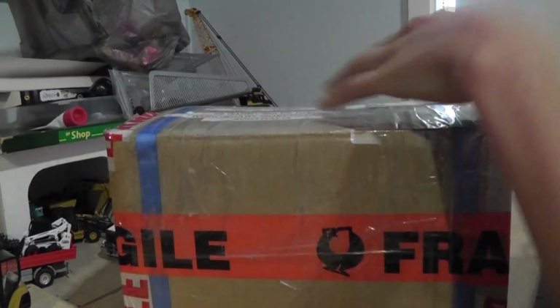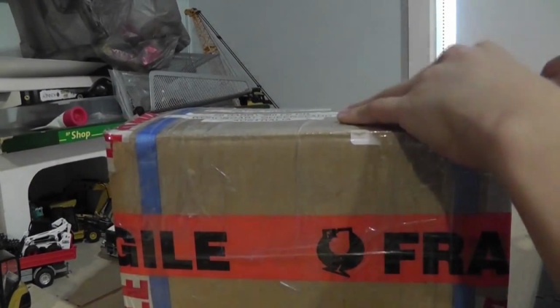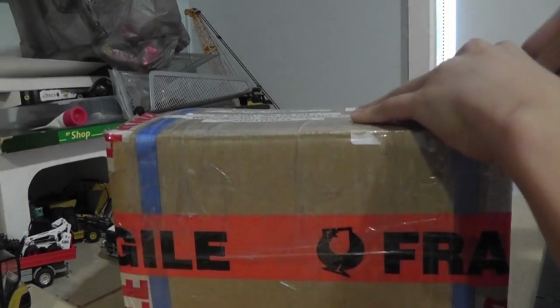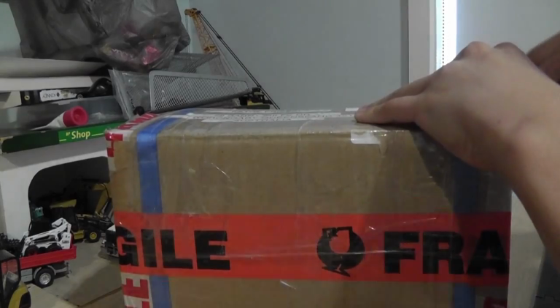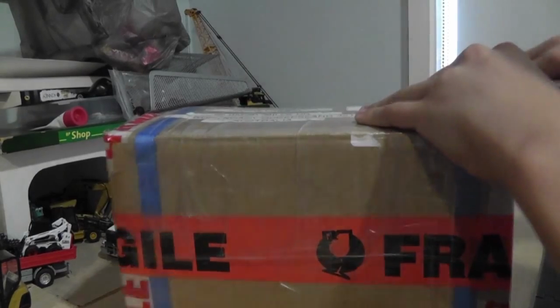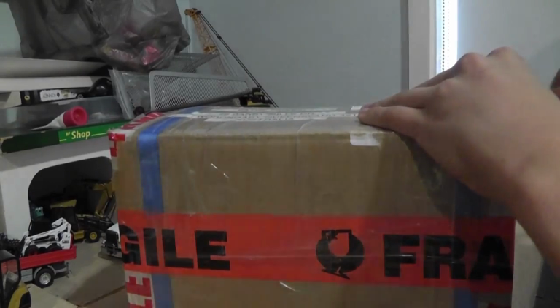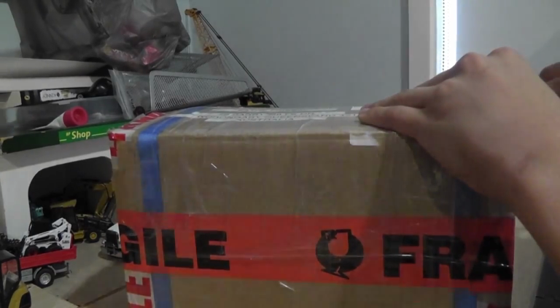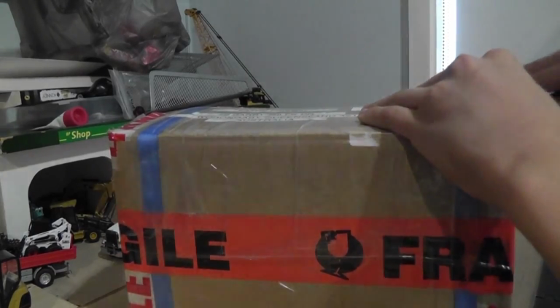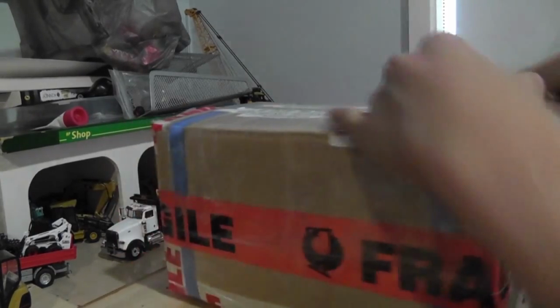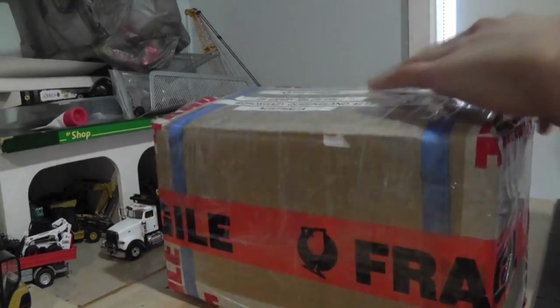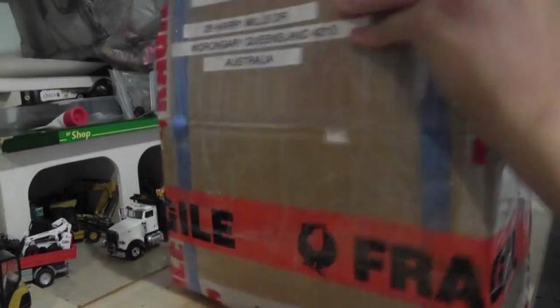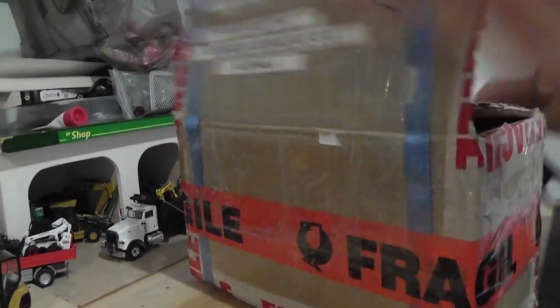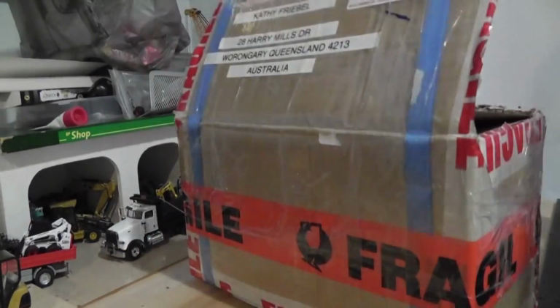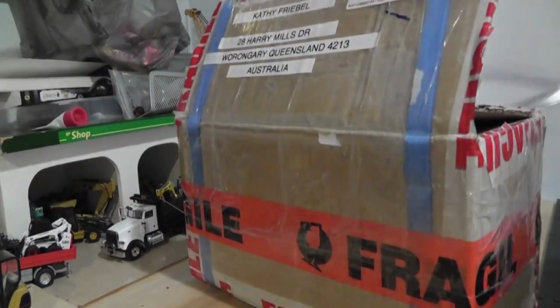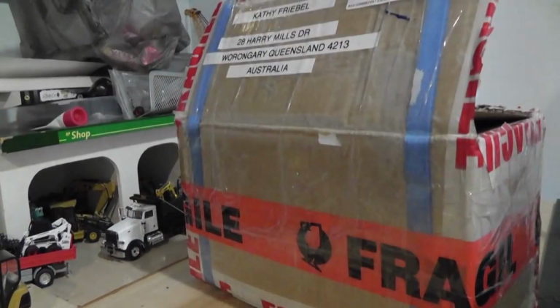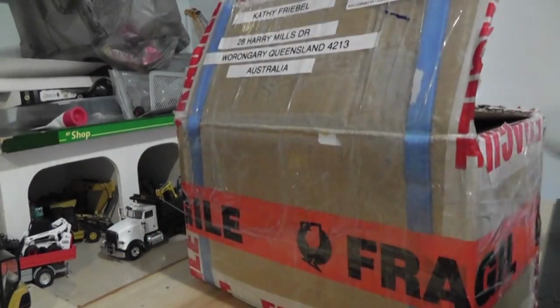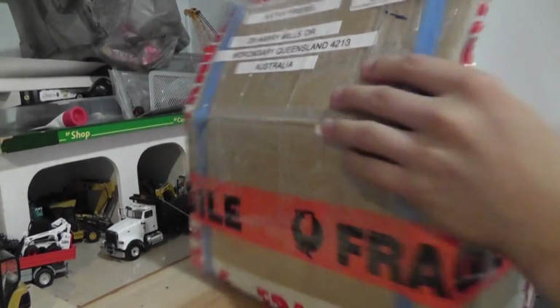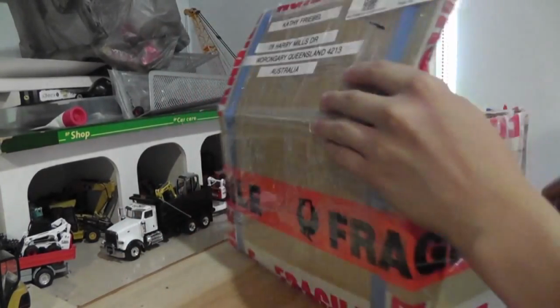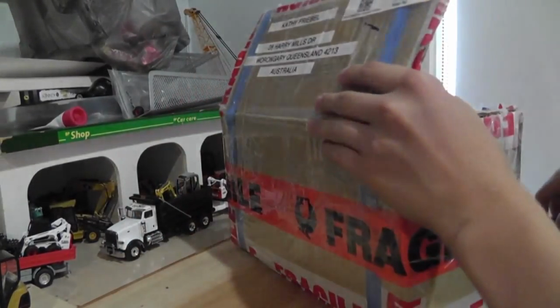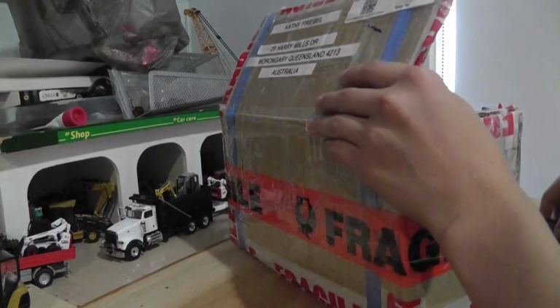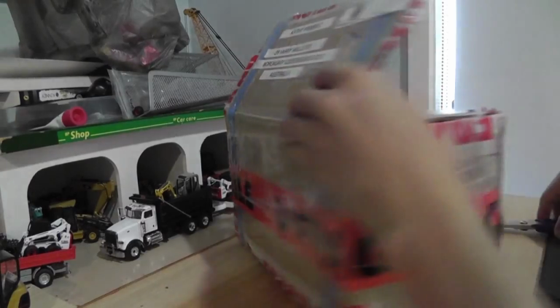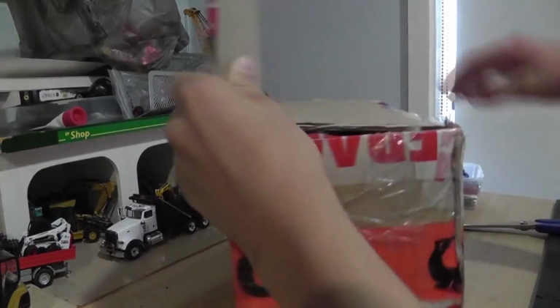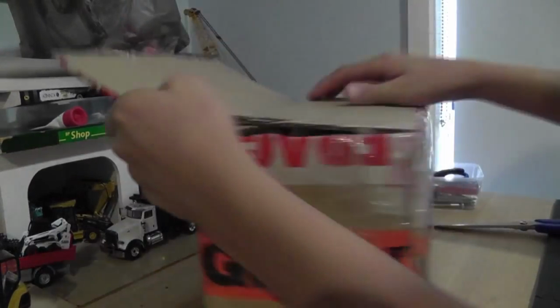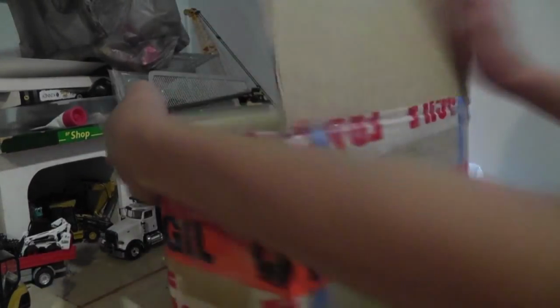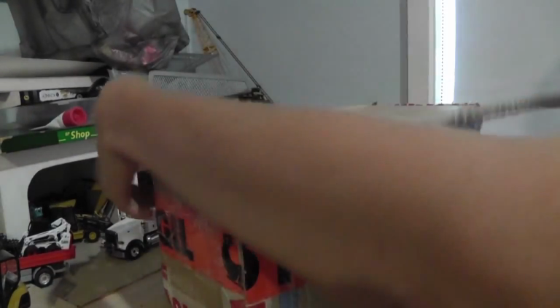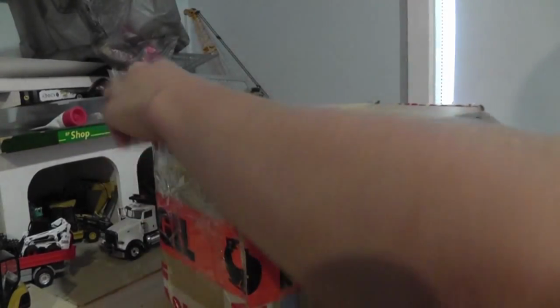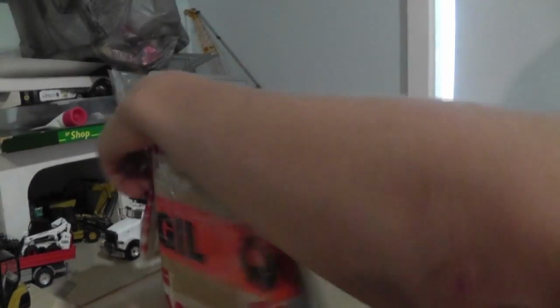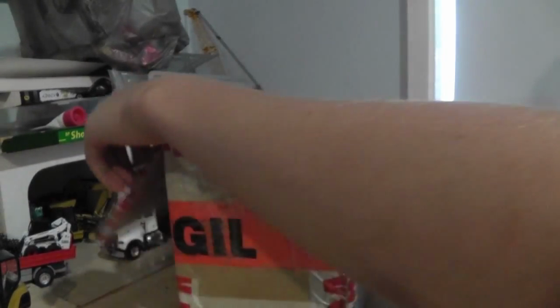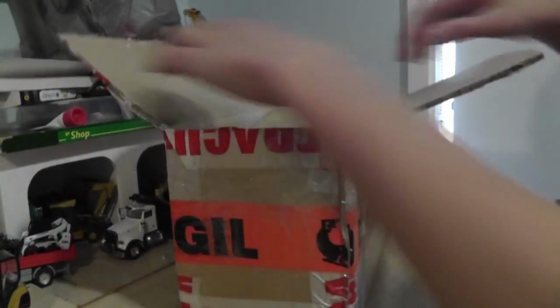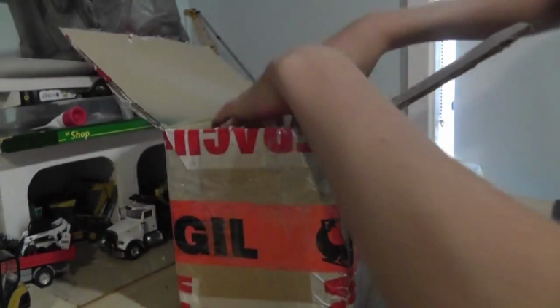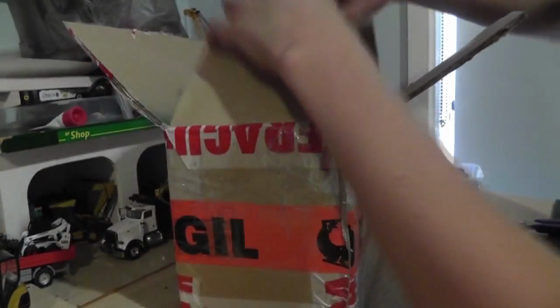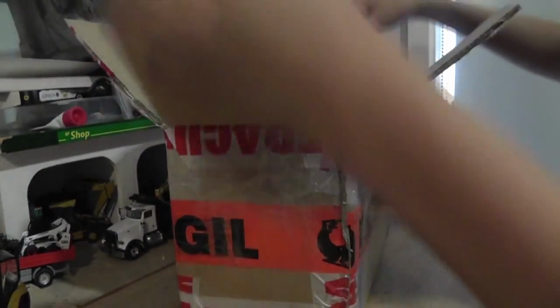I also have another parcel coming this week too so don't forget to check back for those because they'll be there another week. Alright.